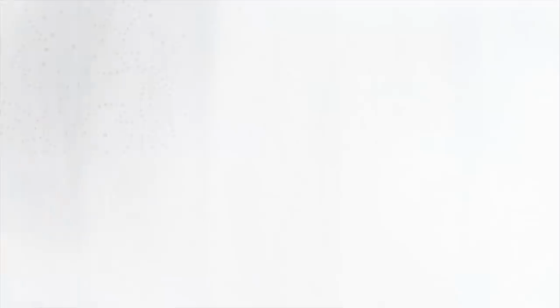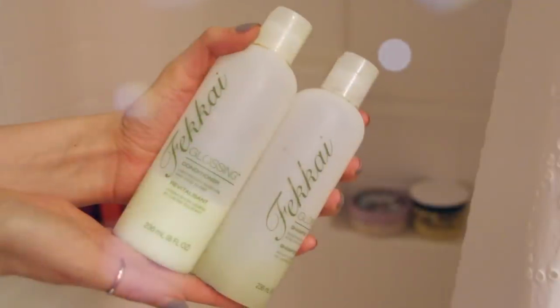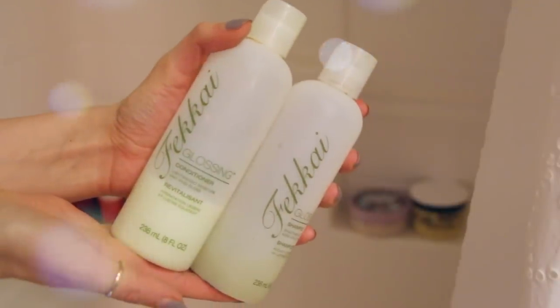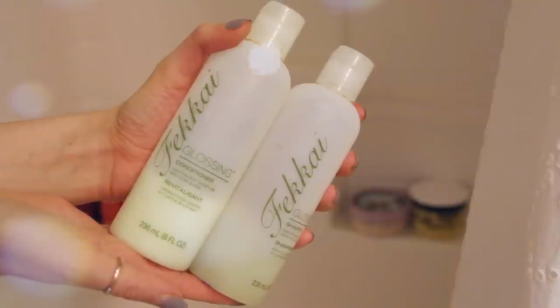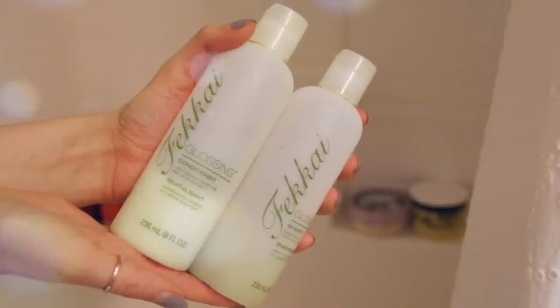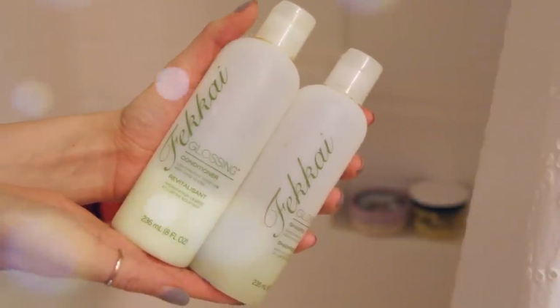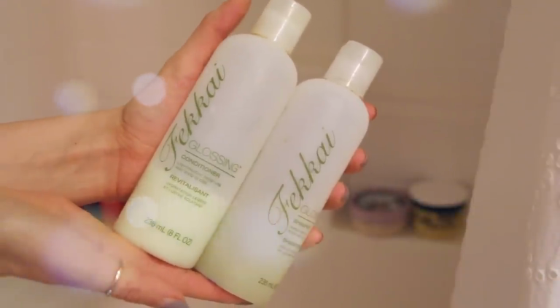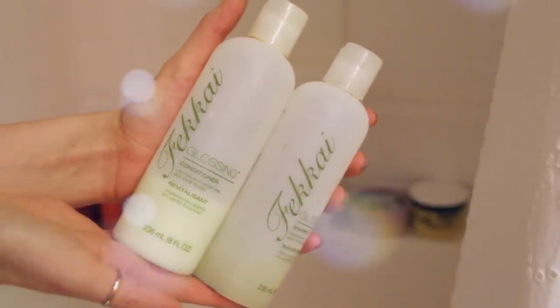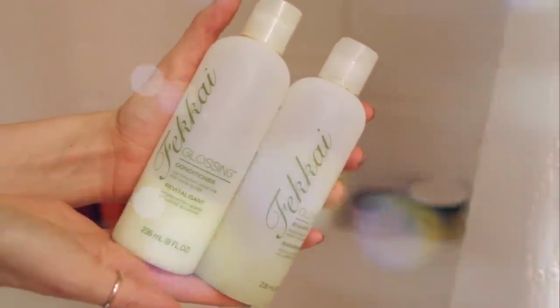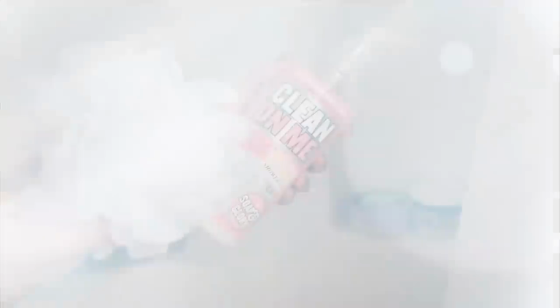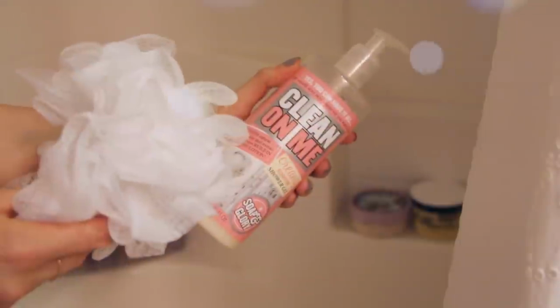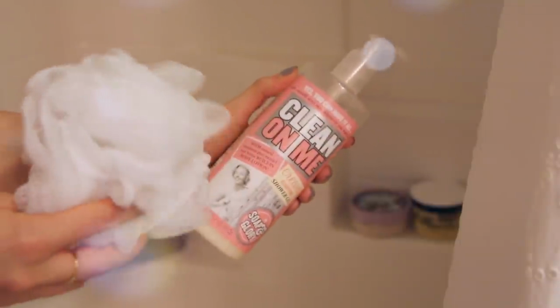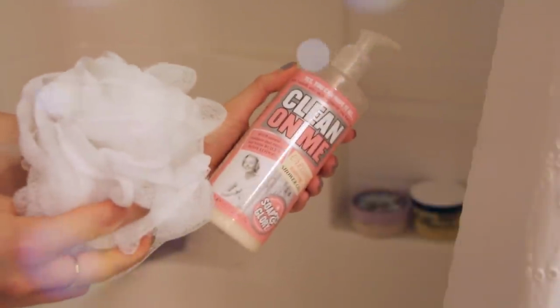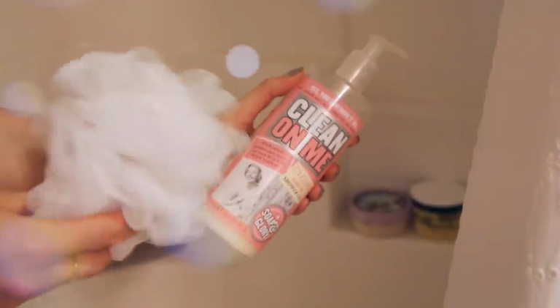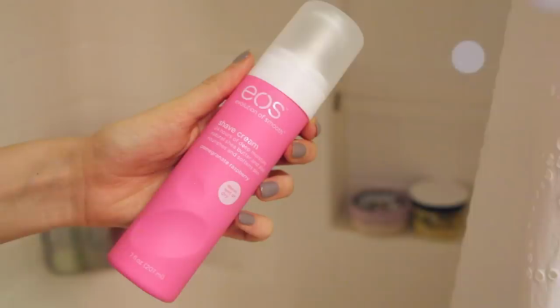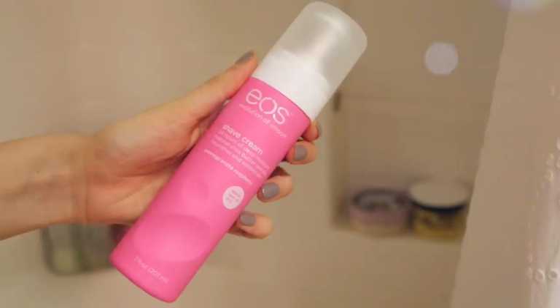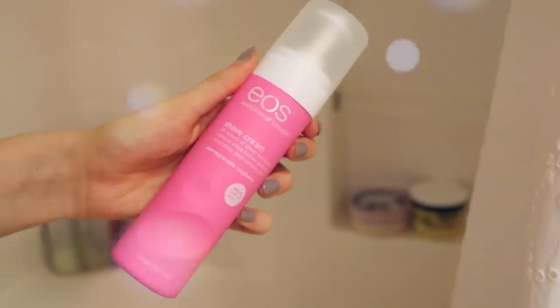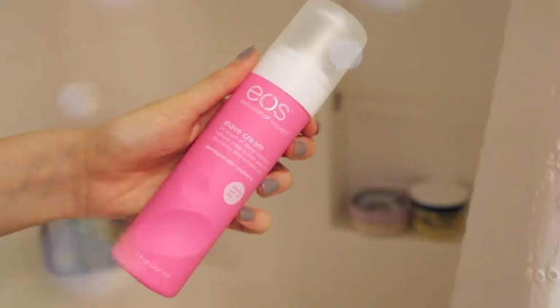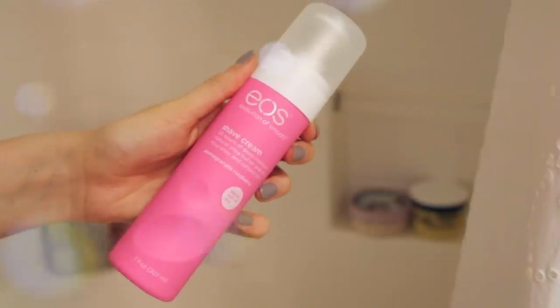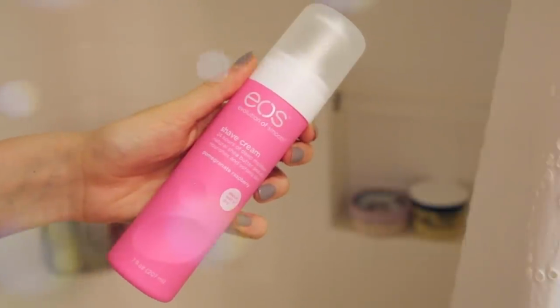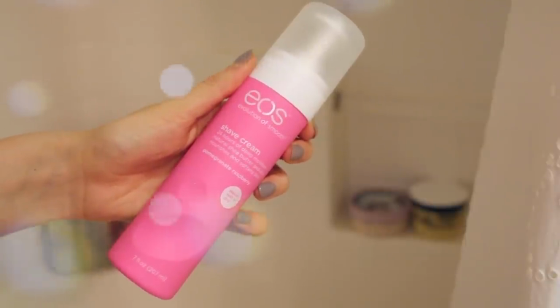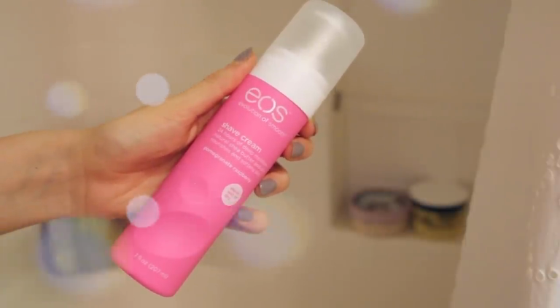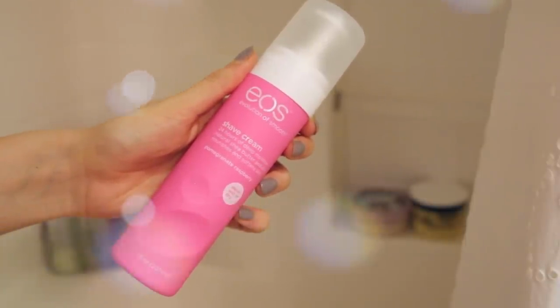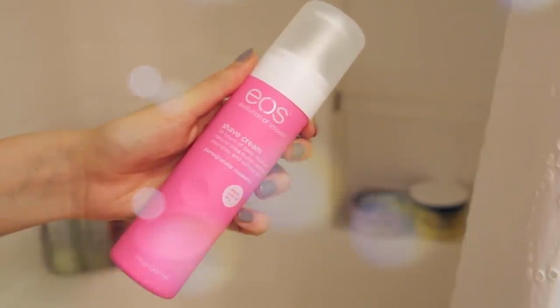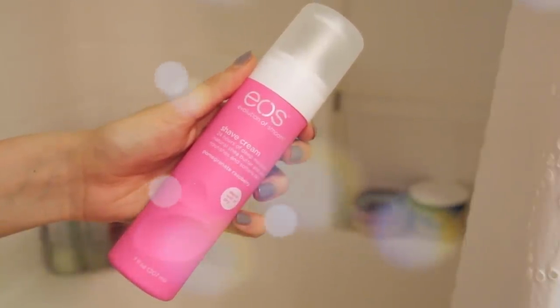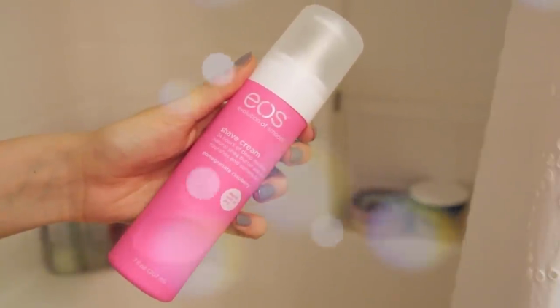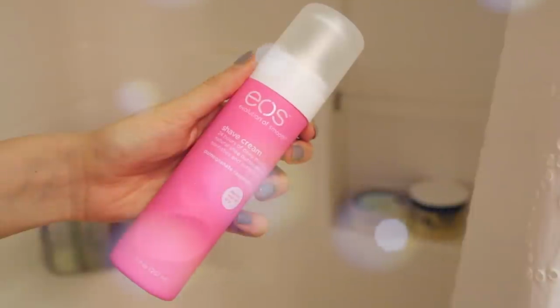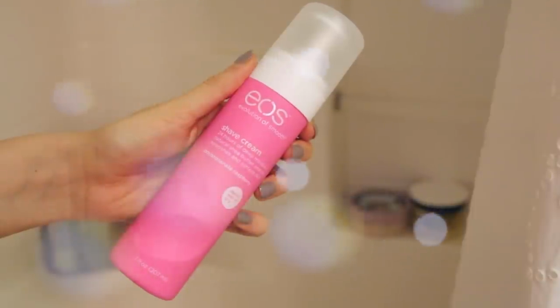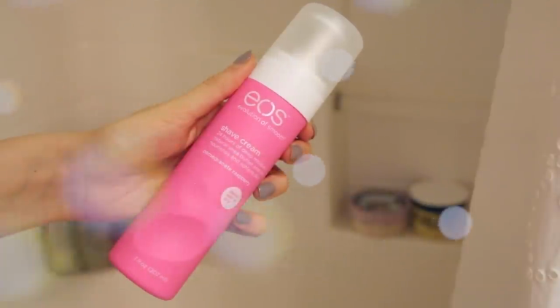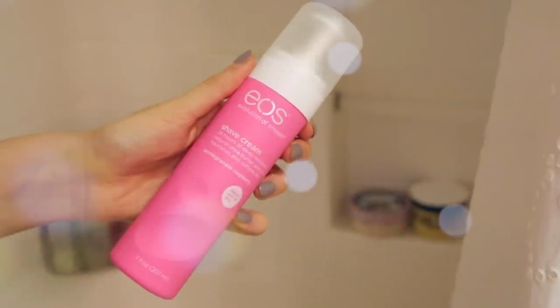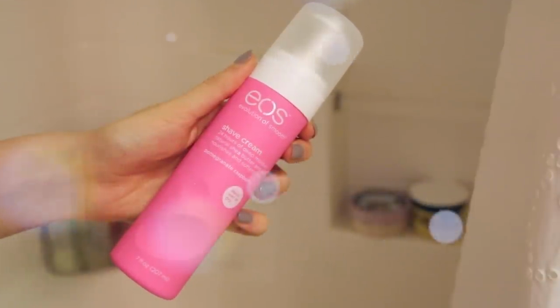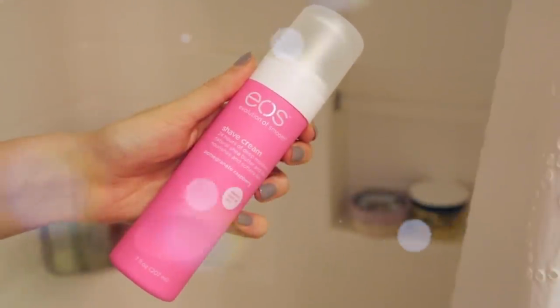For shampoo and conditioner, I'm using the Frederick Fakaya Glossing. For body wash, I'm using Clean On Me by Soap & Glory. So with spring comes spring break, and for that we need shaved legs, so I'm using my Eos Shave Cream in Pomegranate Raspberry, which smells really nice.